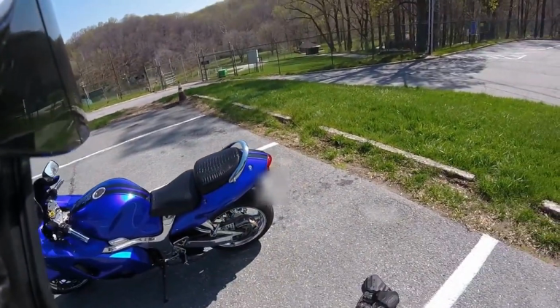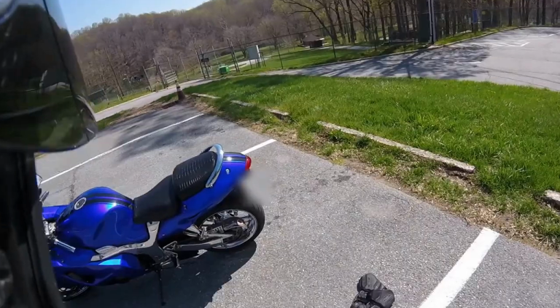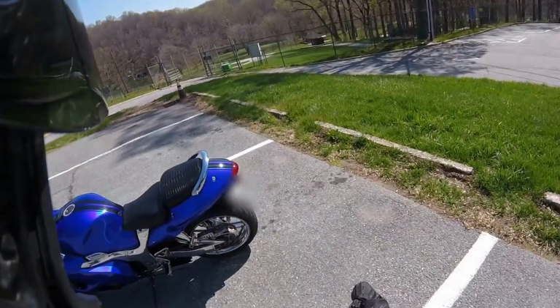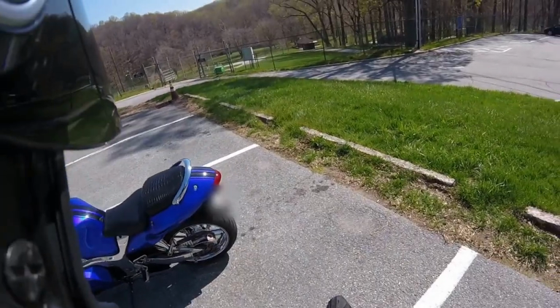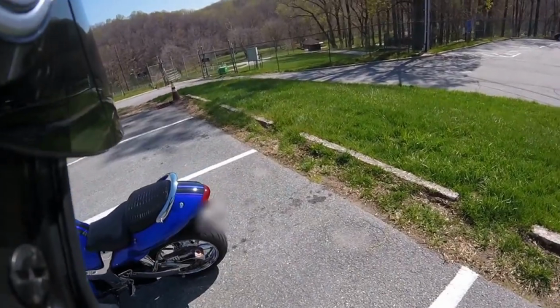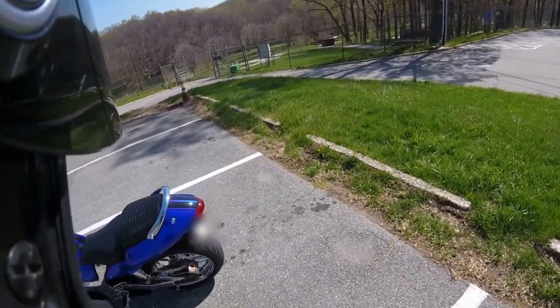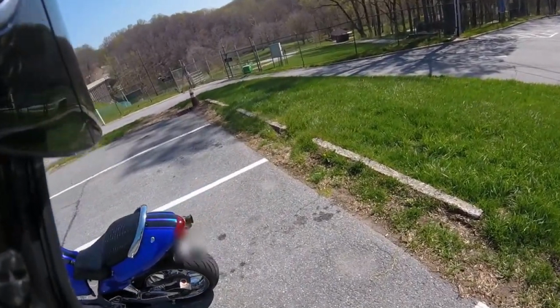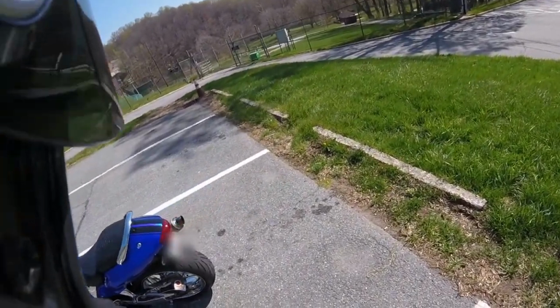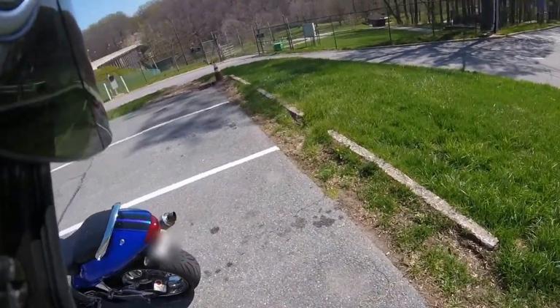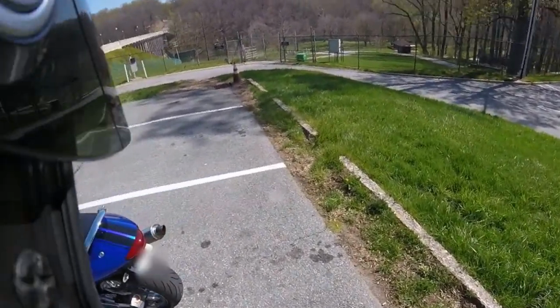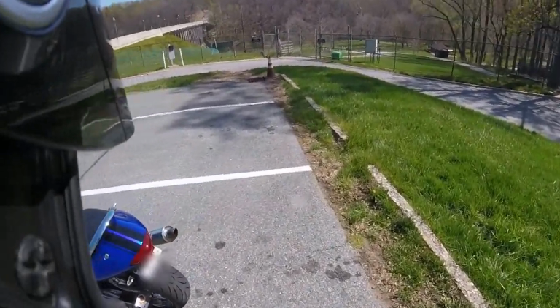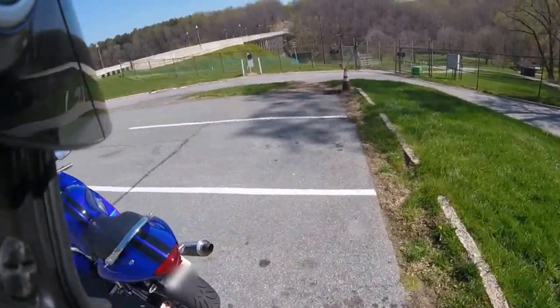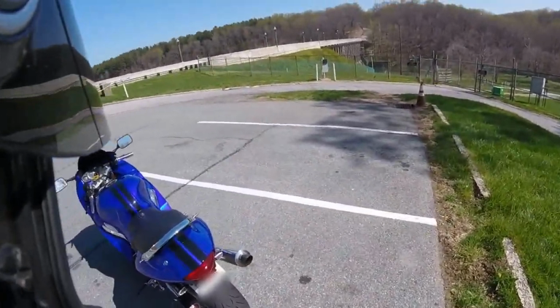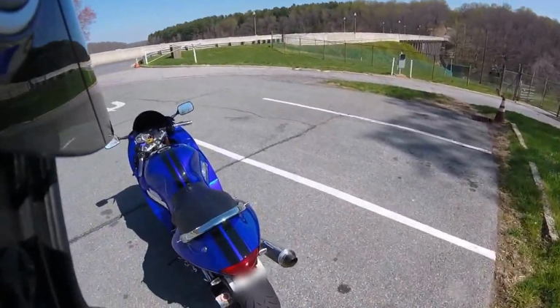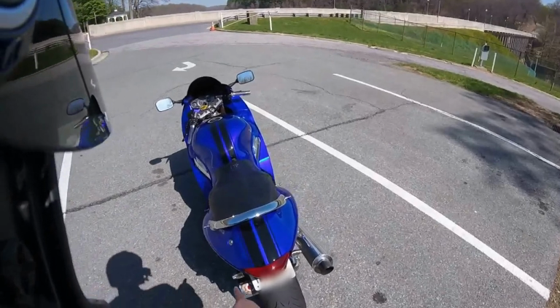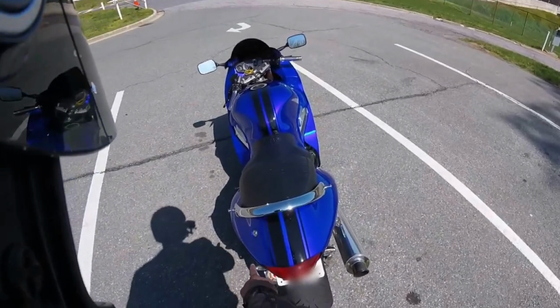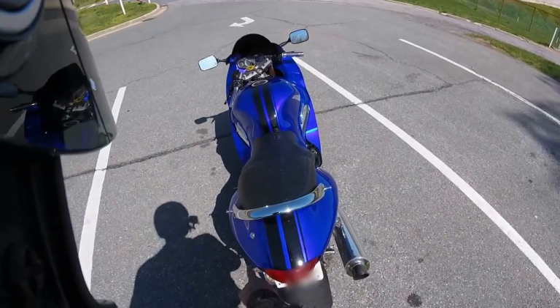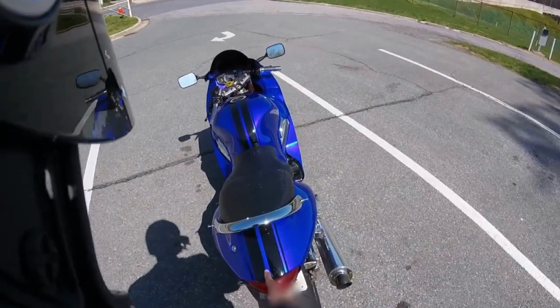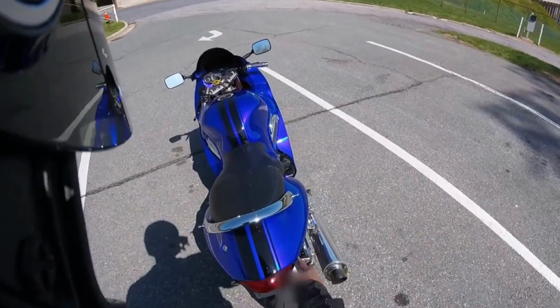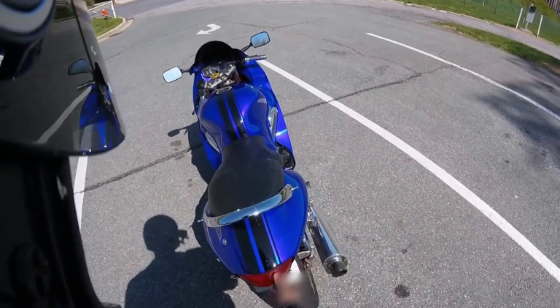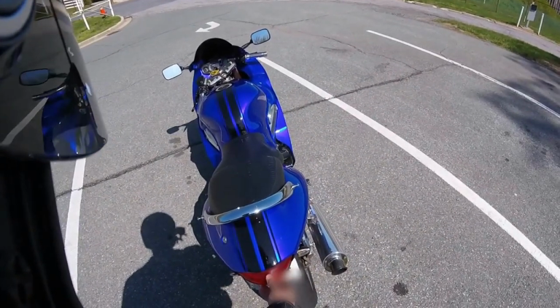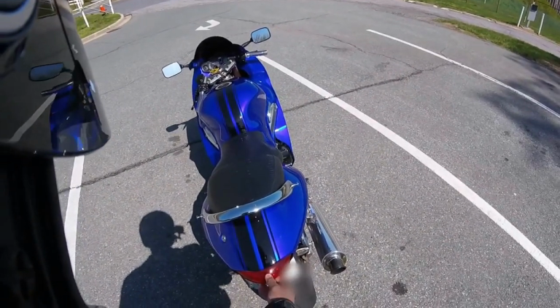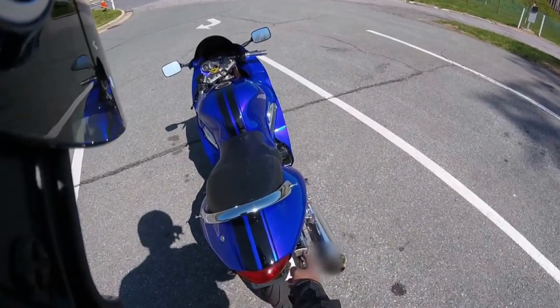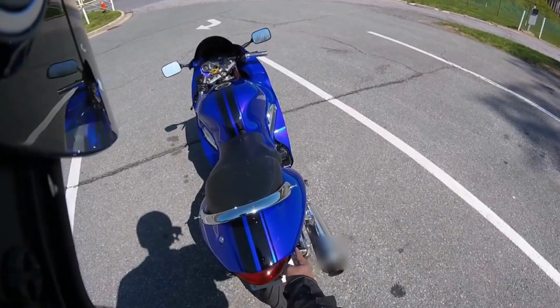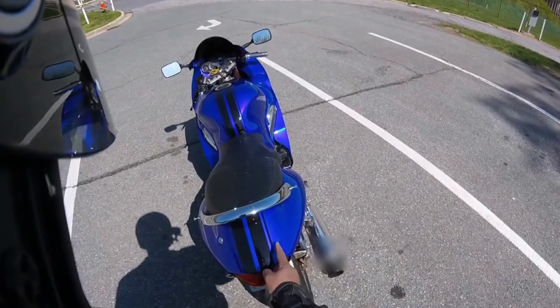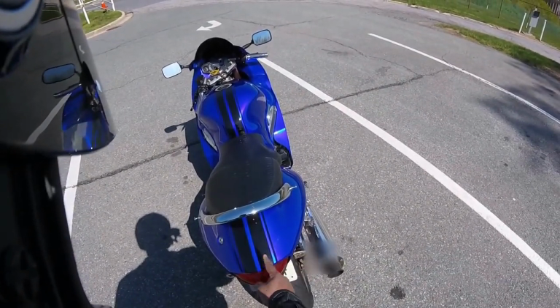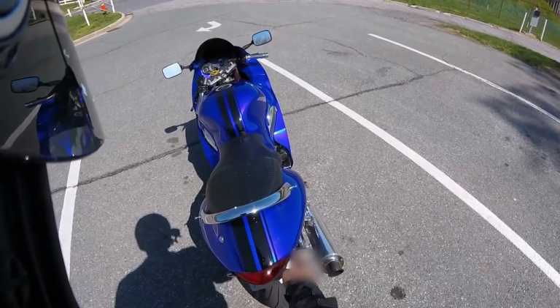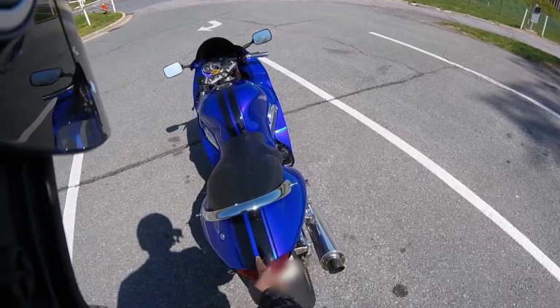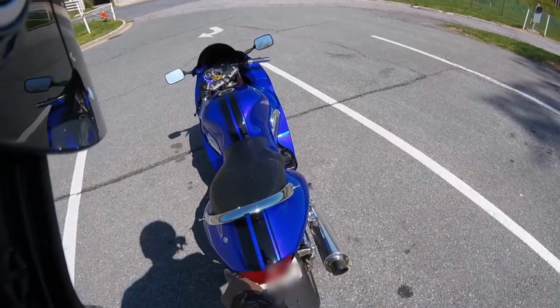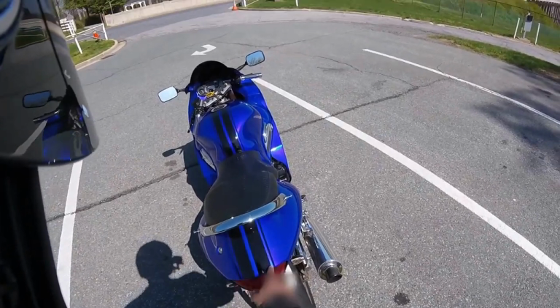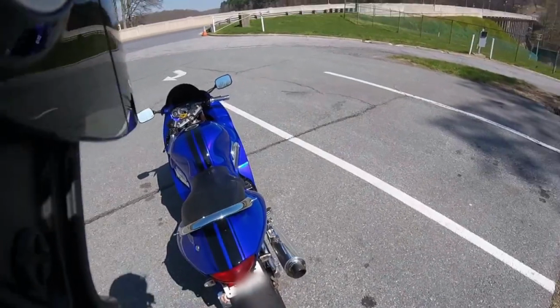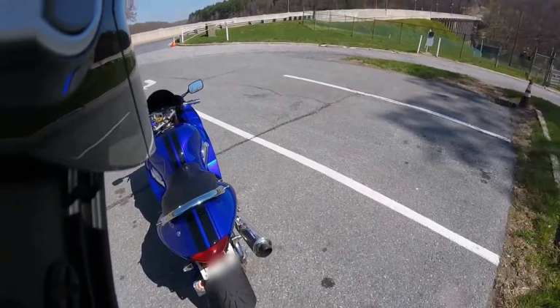The tail section went together relatively easy with the exception of the three screws — one, two, three — that hold the tail light in. I only have two of the three screws because they did not line up.